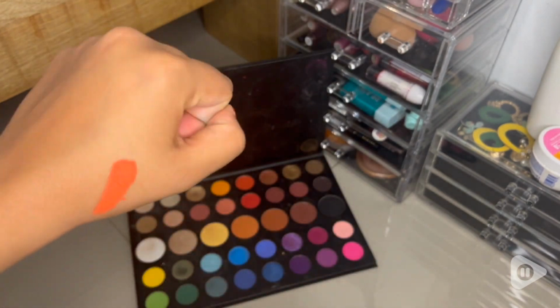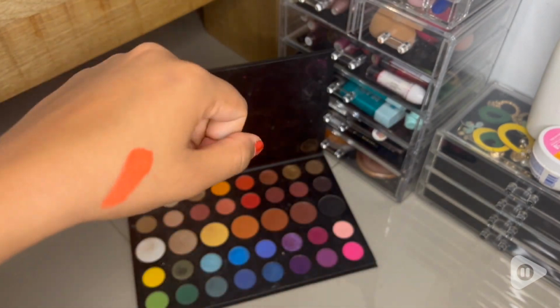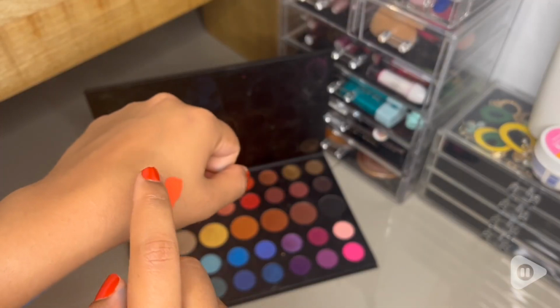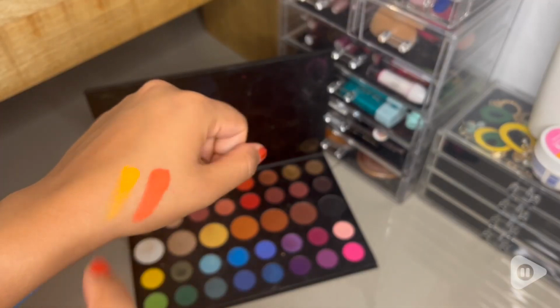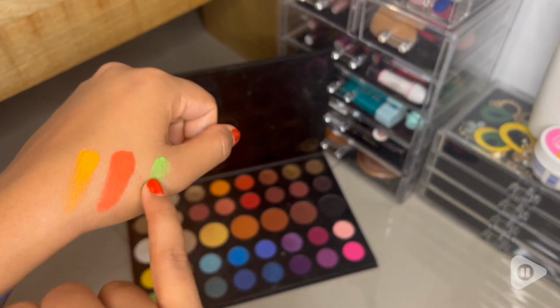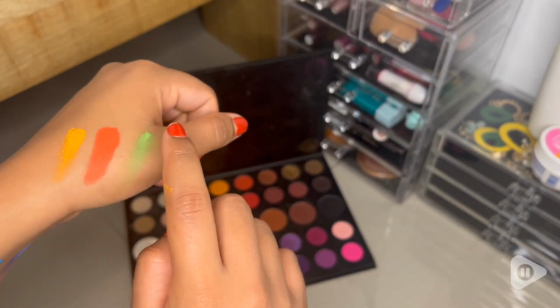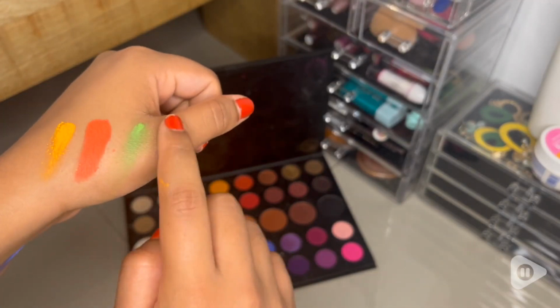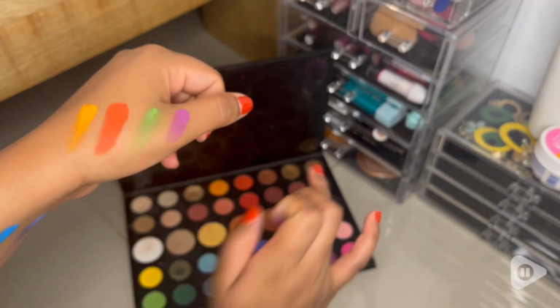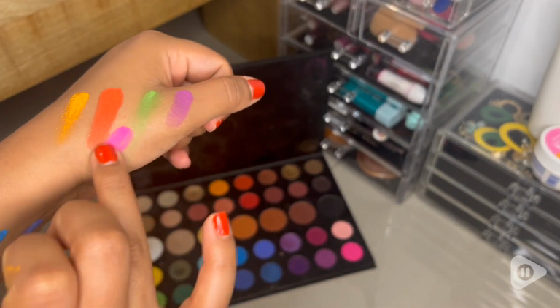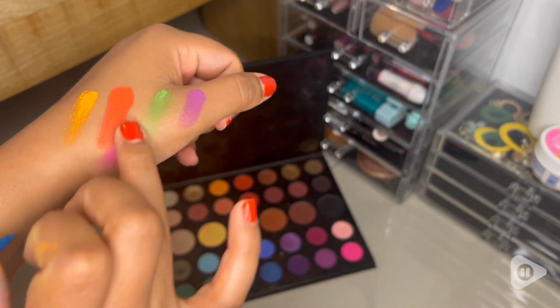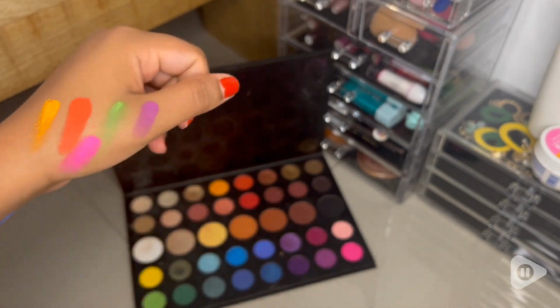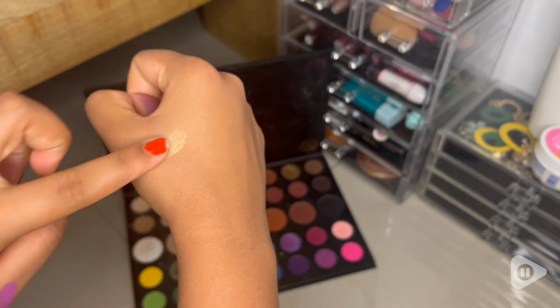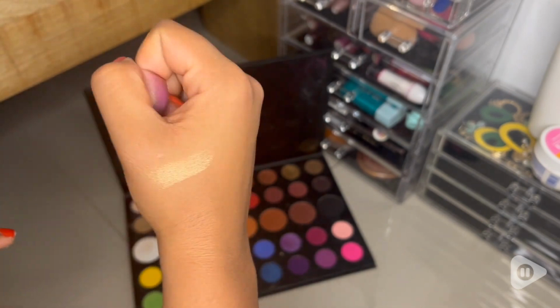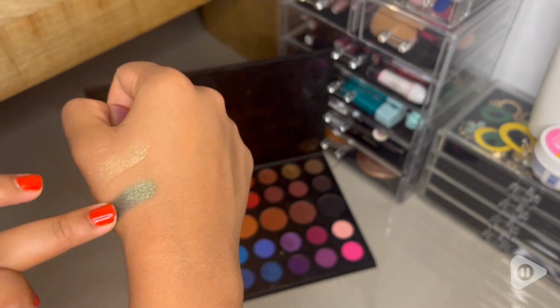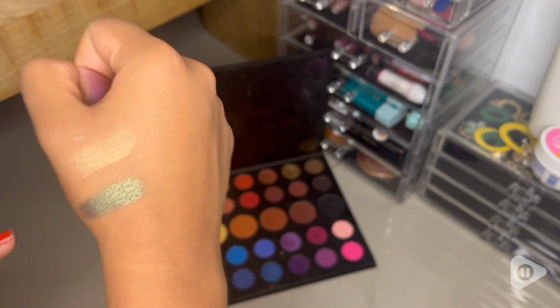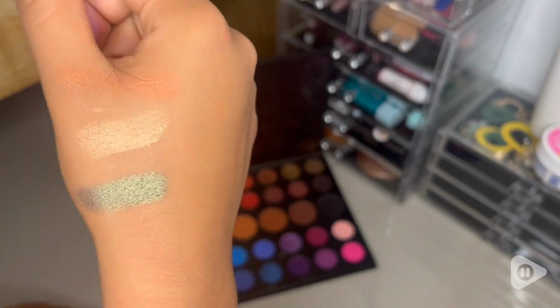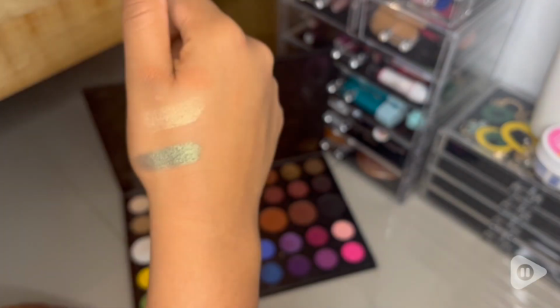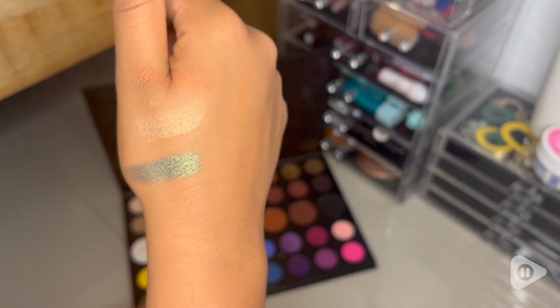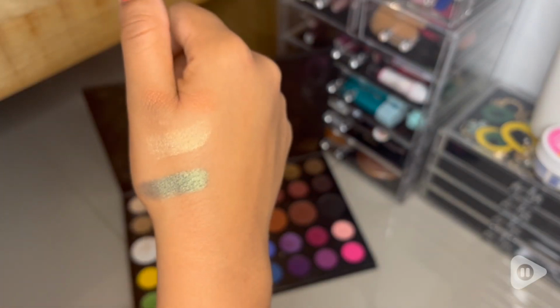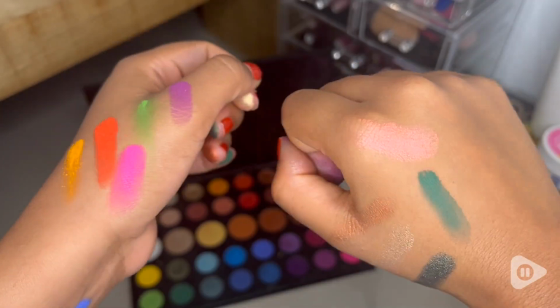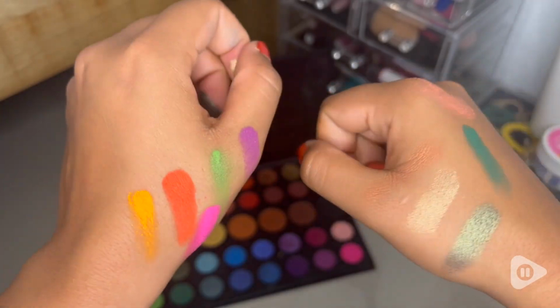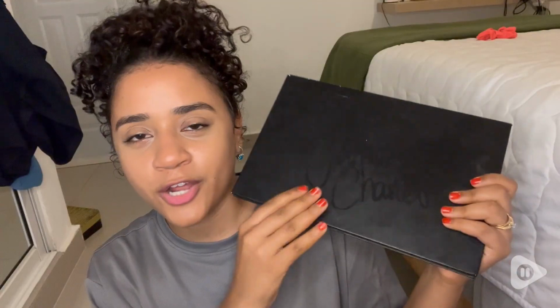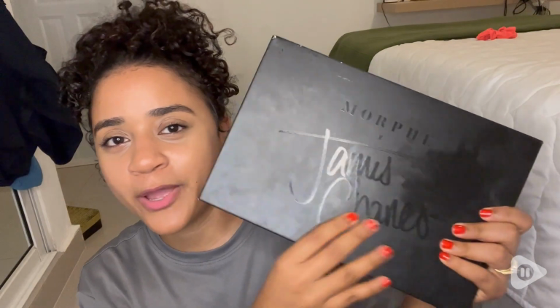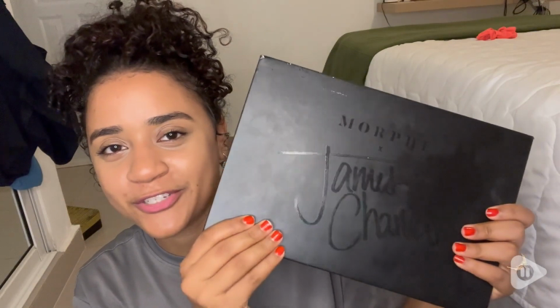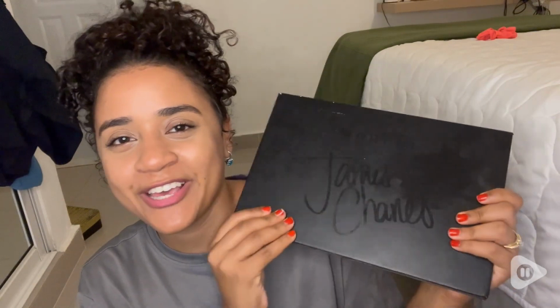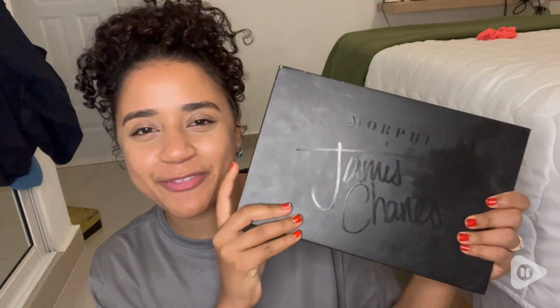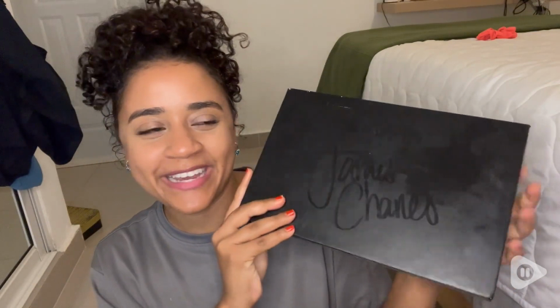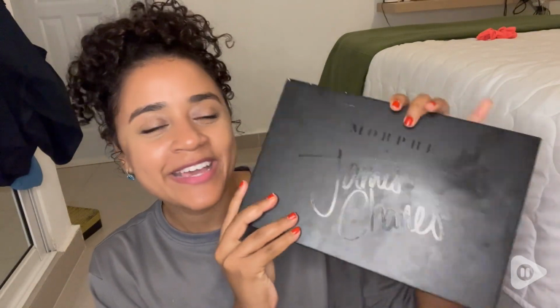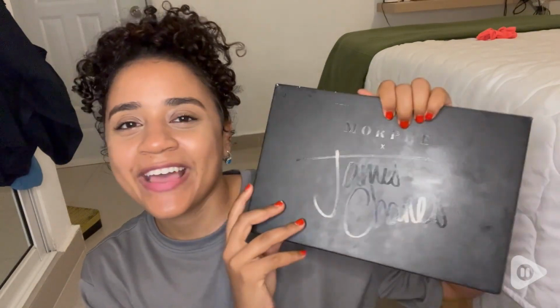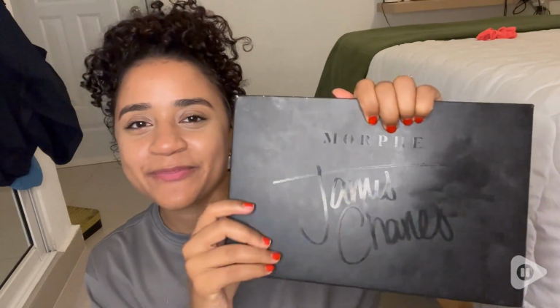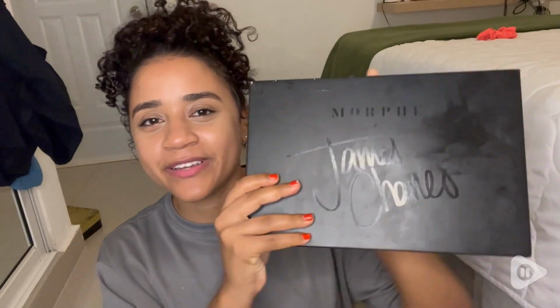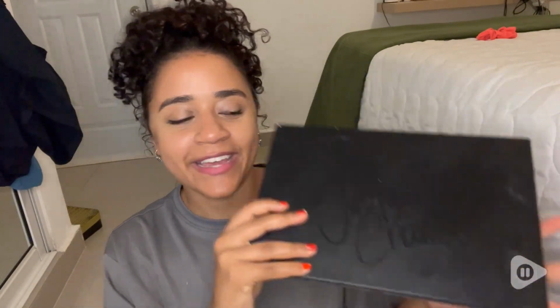We touch everything during the makeup process, and the fact that this palette is black helps a lot with not showing all the dirt from makeup. That's something I really like.